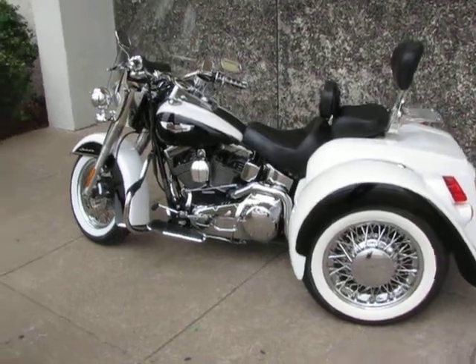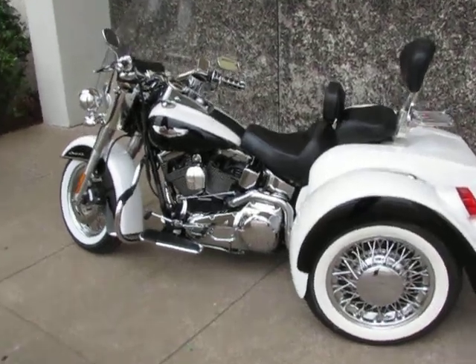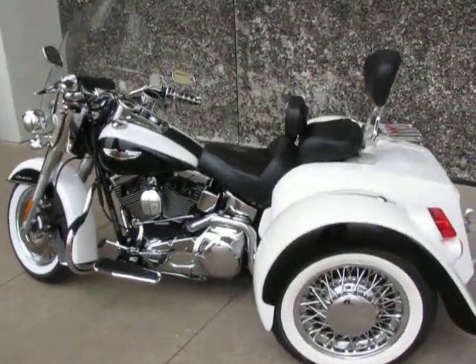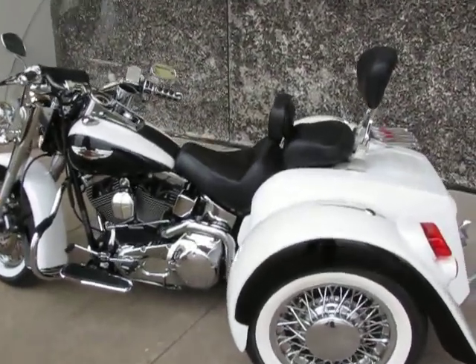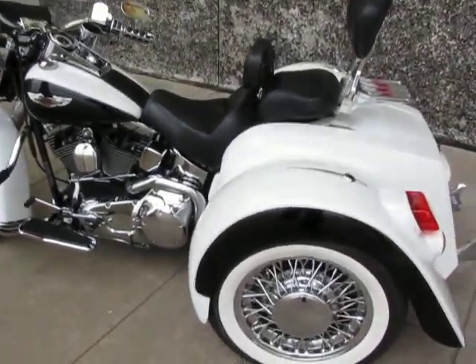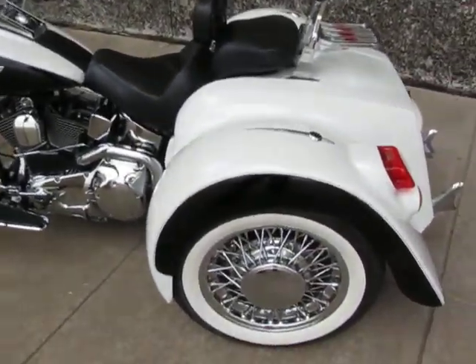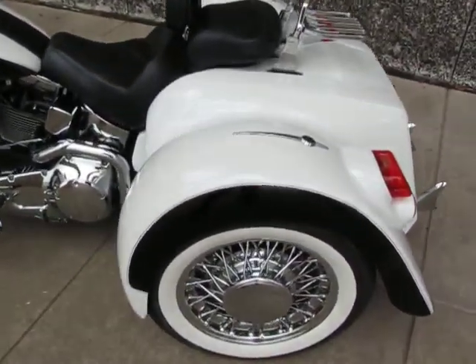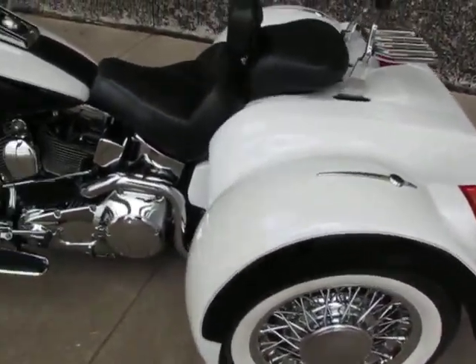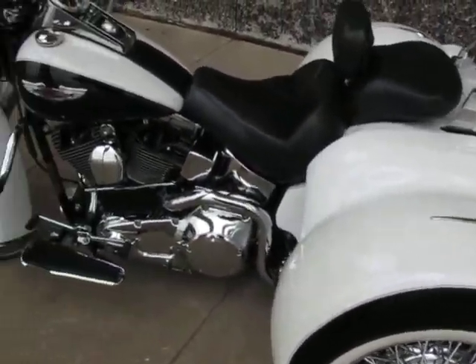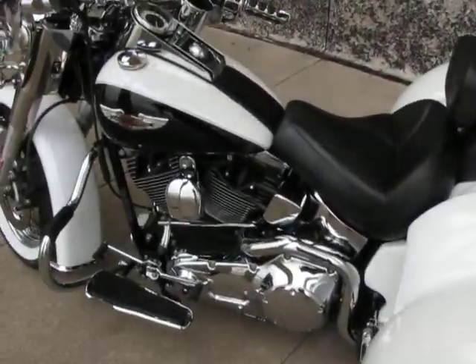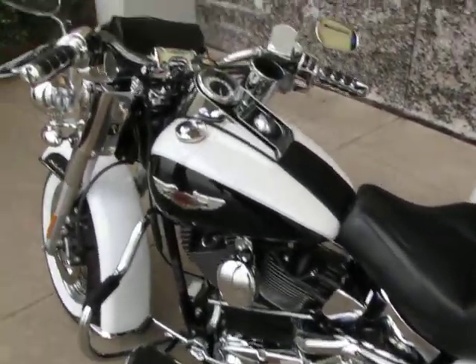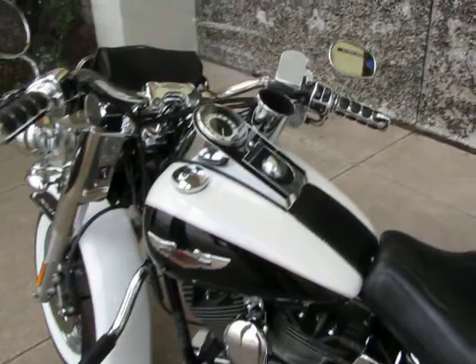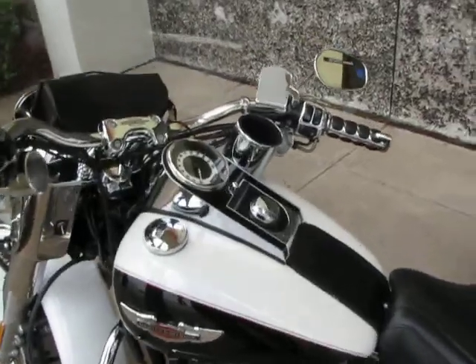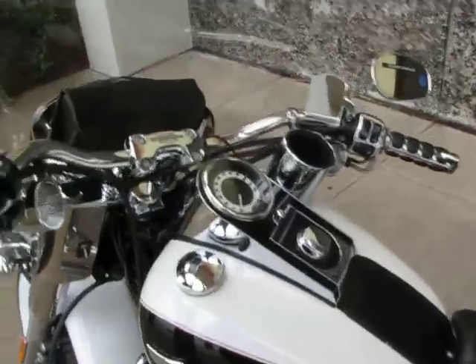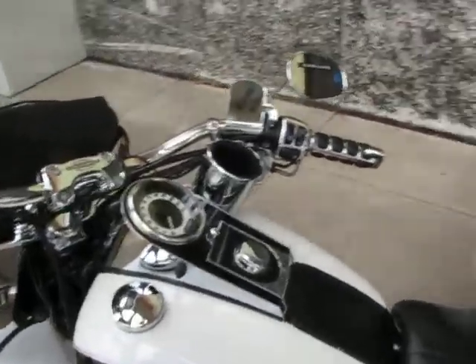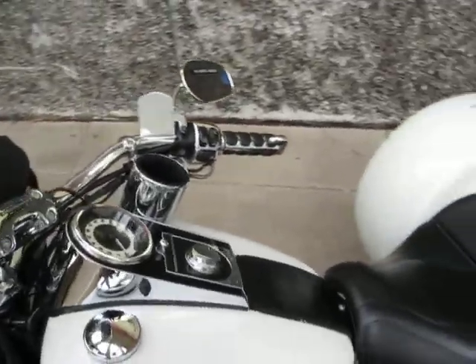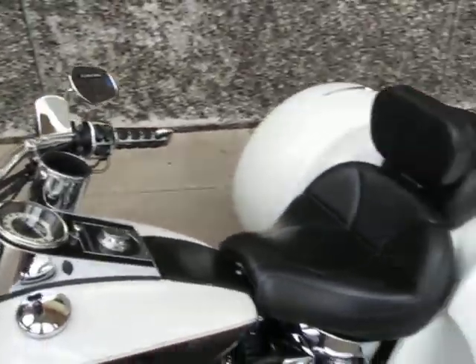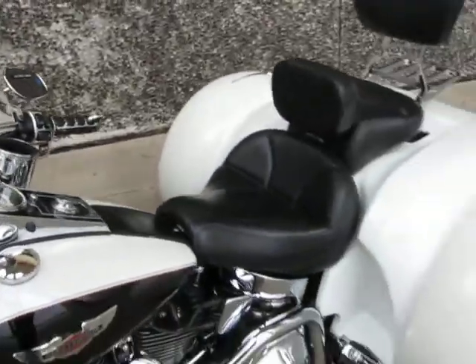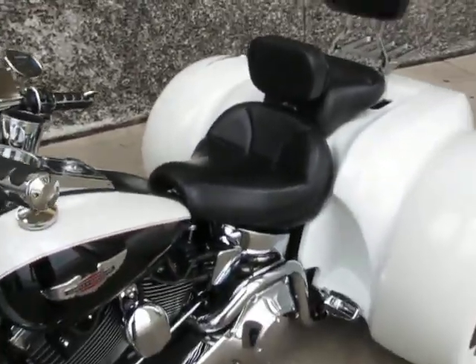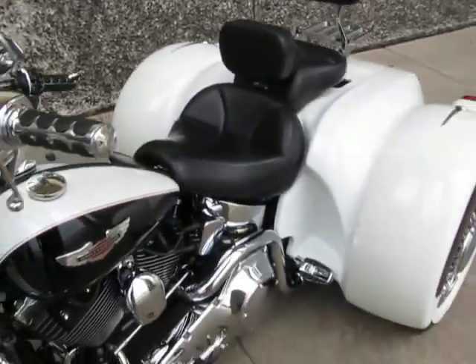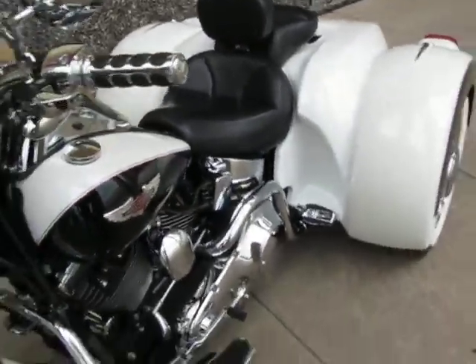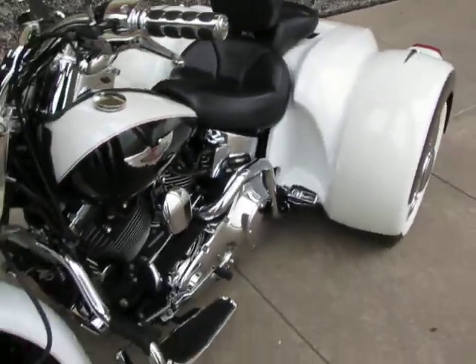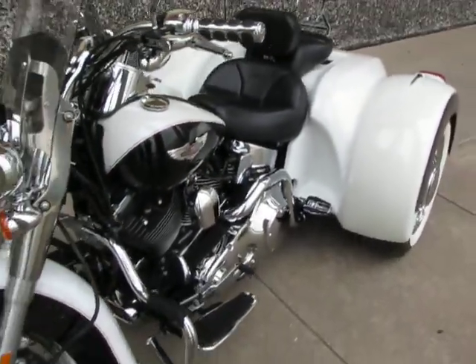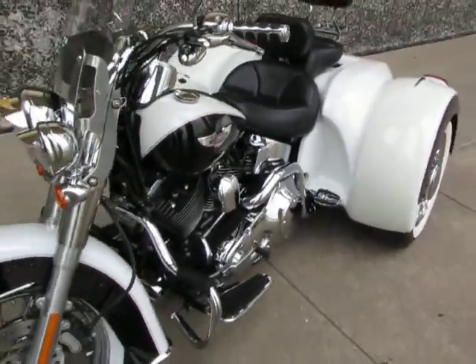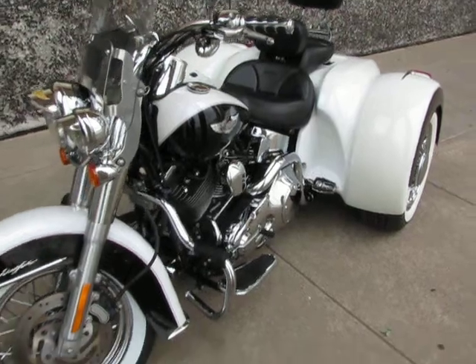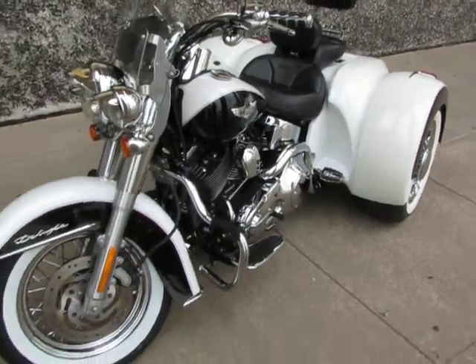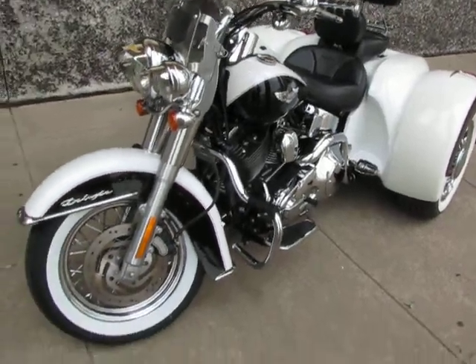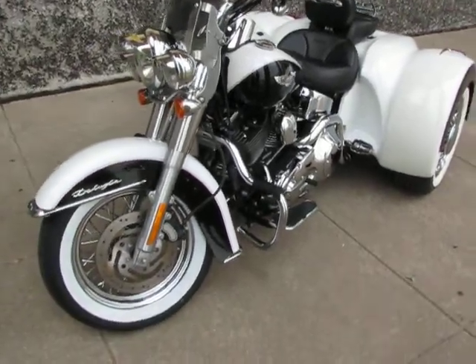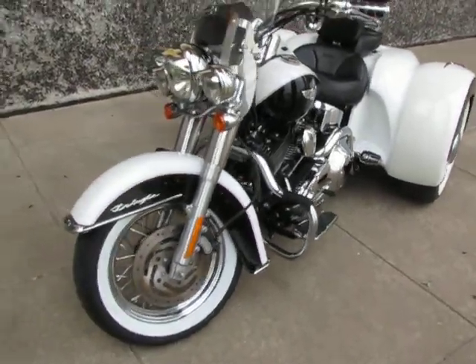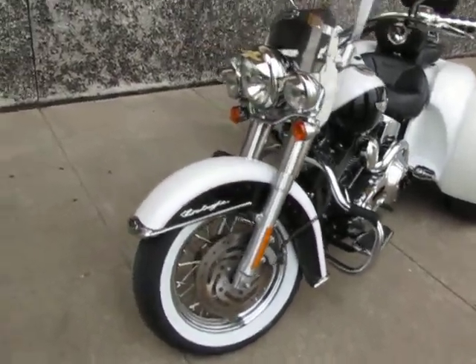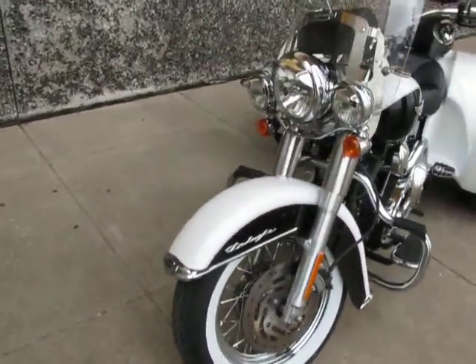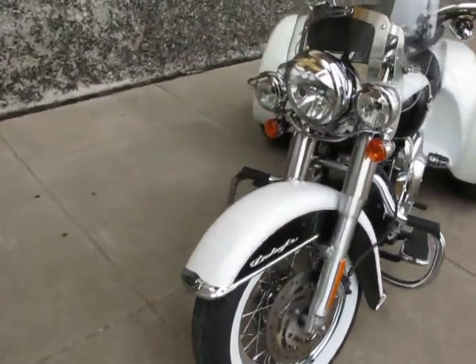Hello folks, this is Bronco Bob with American Motorcycle and No Limits Power Sports. I'm here today to show you a really beautiful 2006 Harley-Davidson Softail Deluxe — it's been converted into a trike.